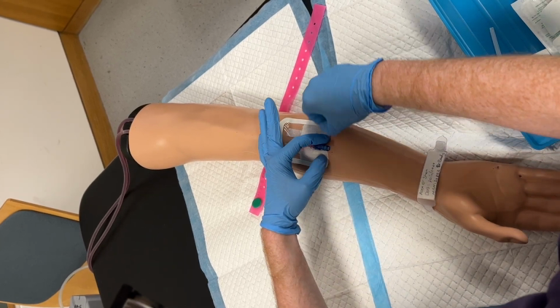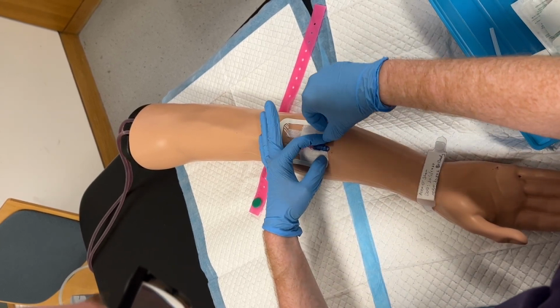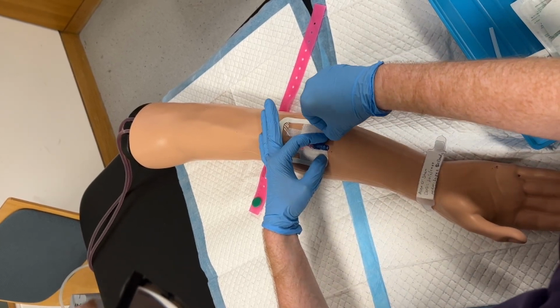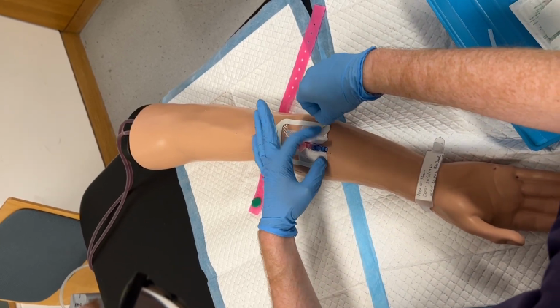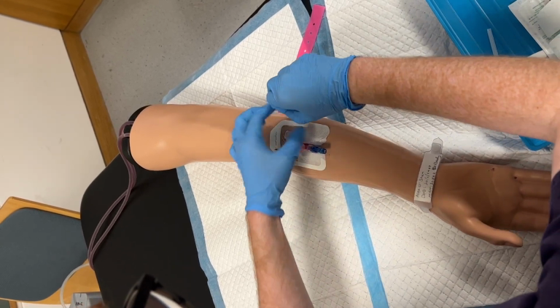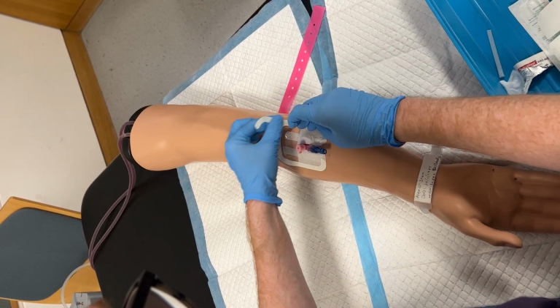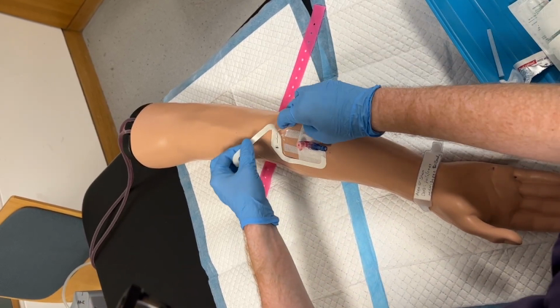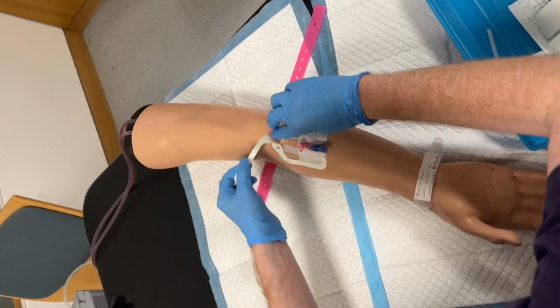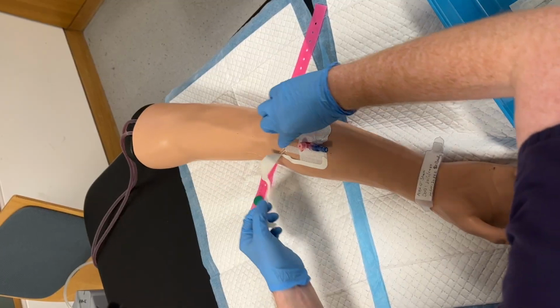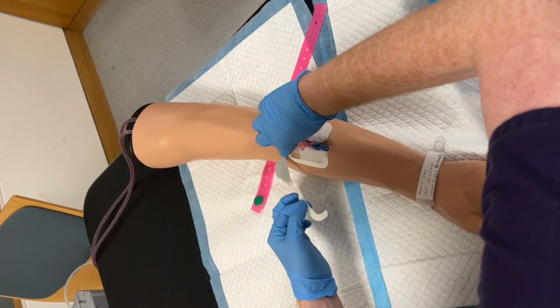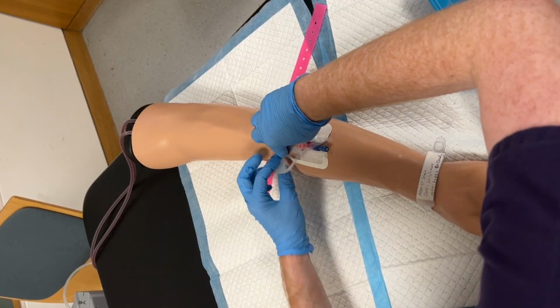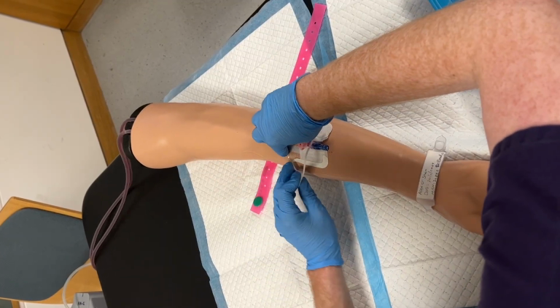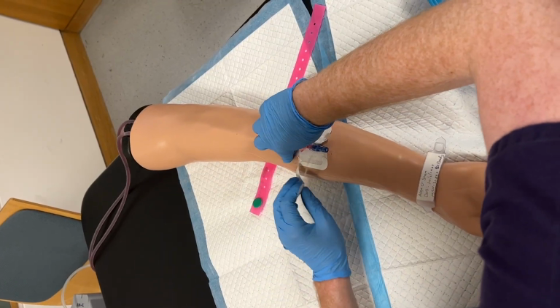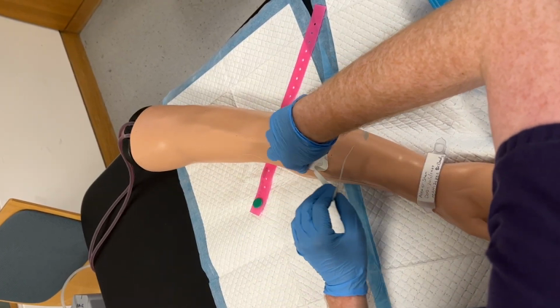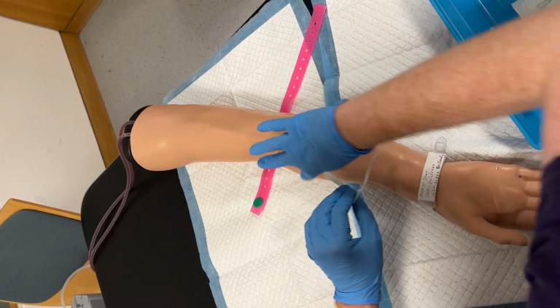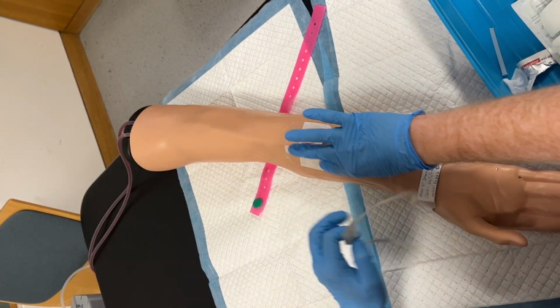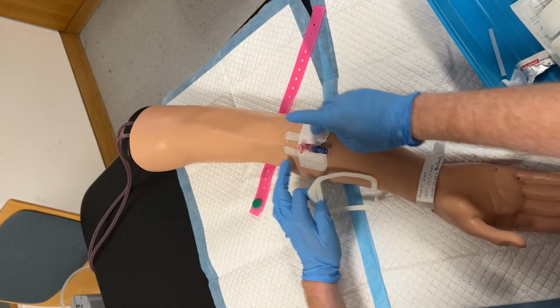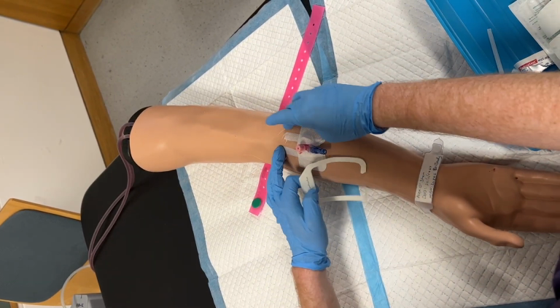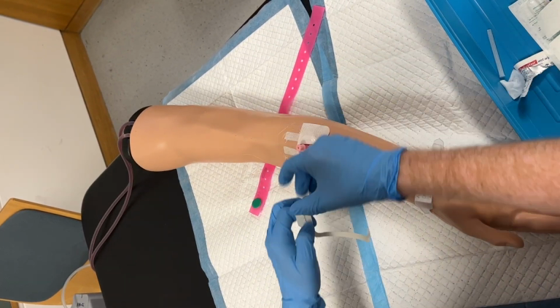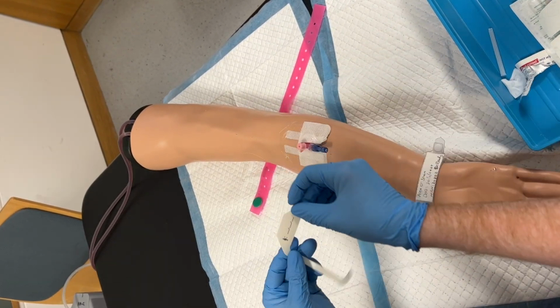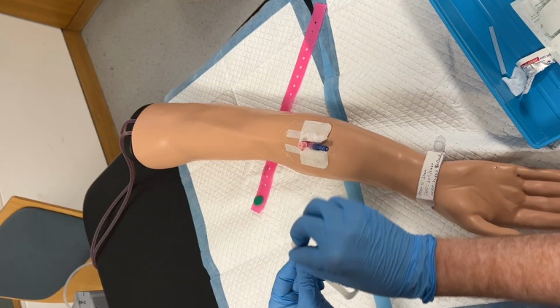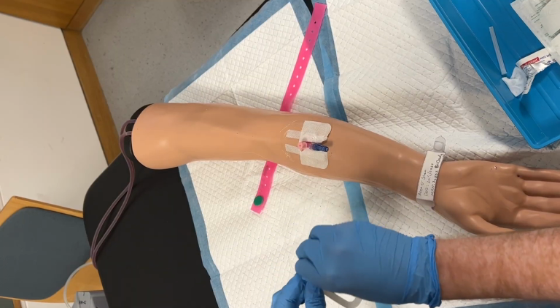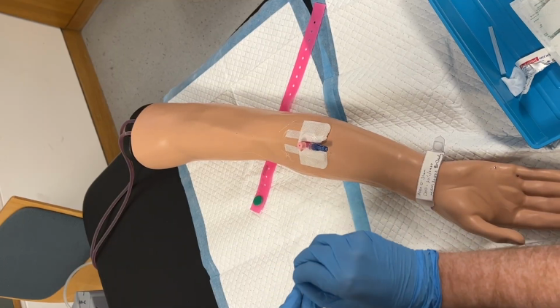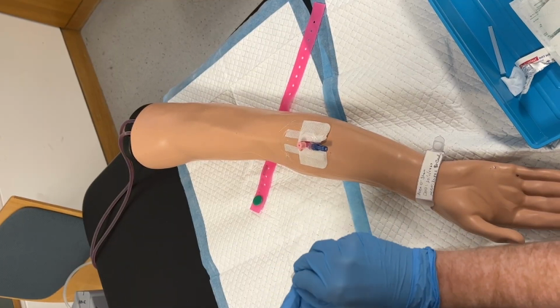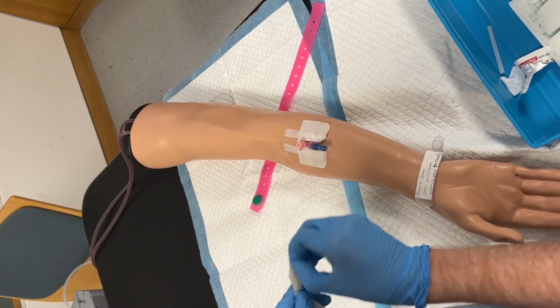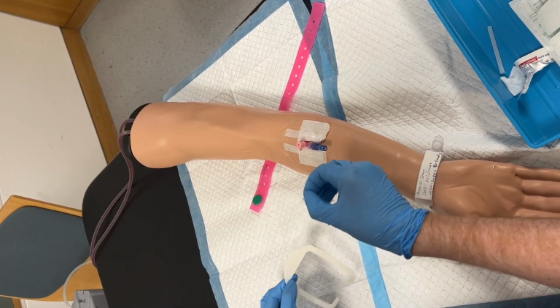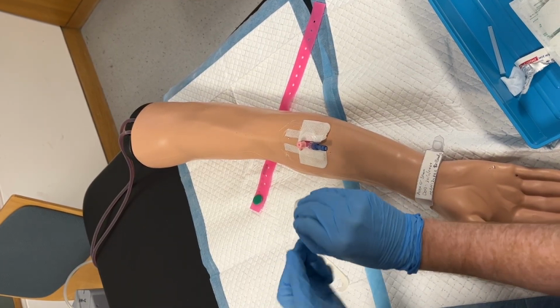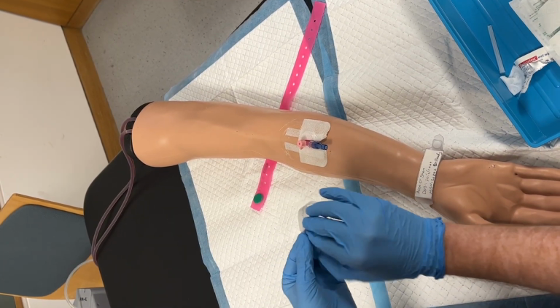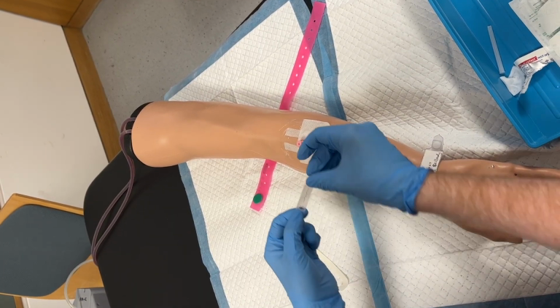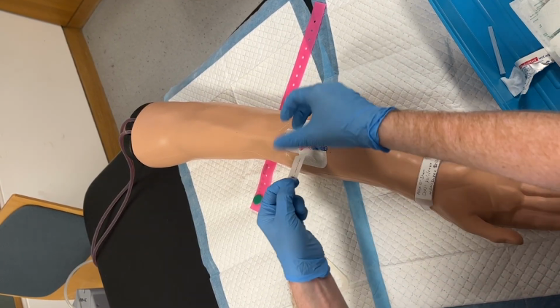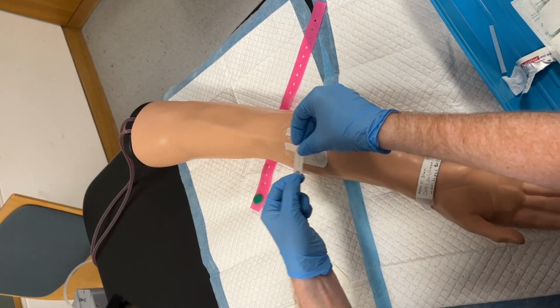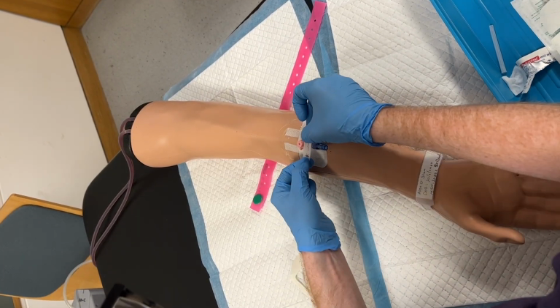If a dressing is put on incorrectly, this can later require removal, which can risk dislodging the cannula. It is important that the transparent dressing allows you to visualise the insertion site, so that this can be monitored for signs of infection.